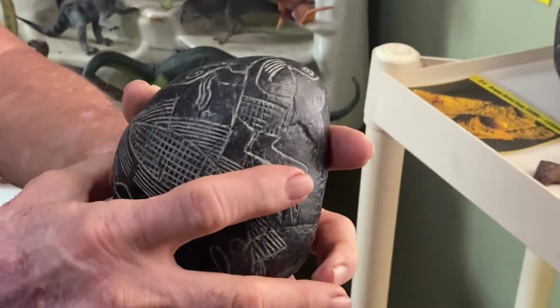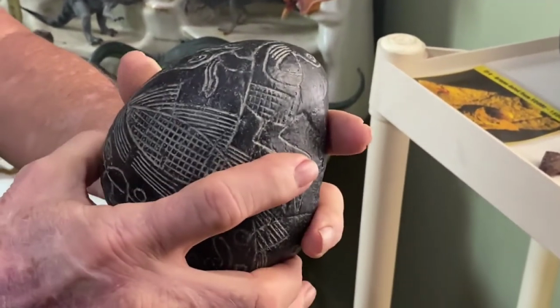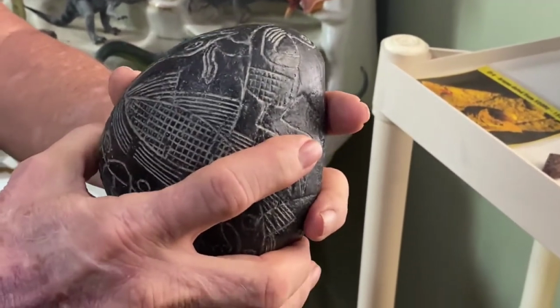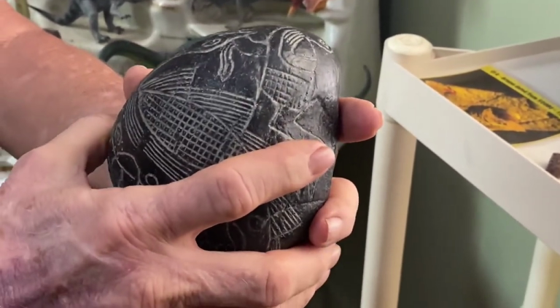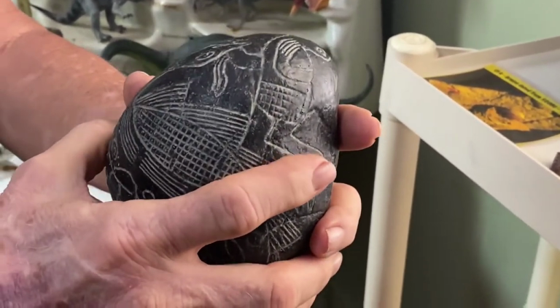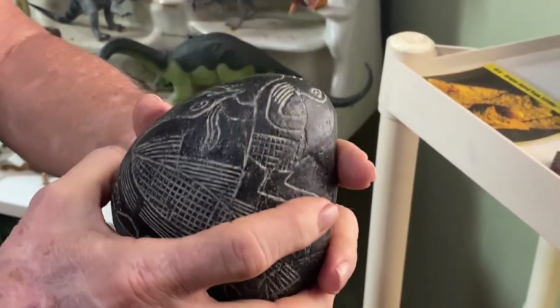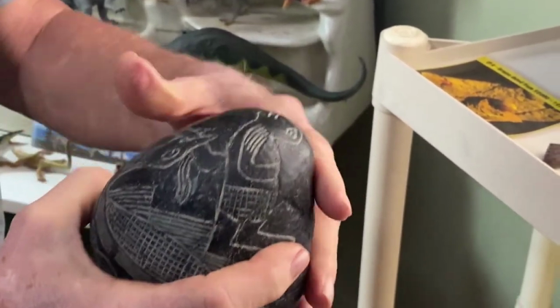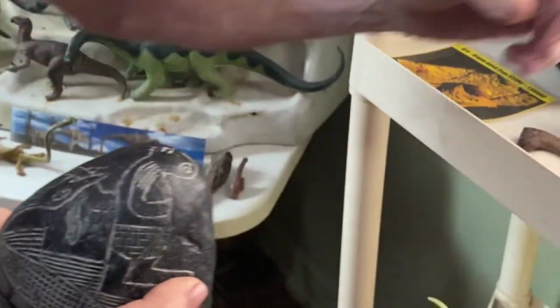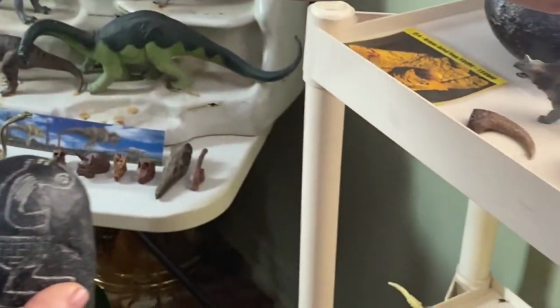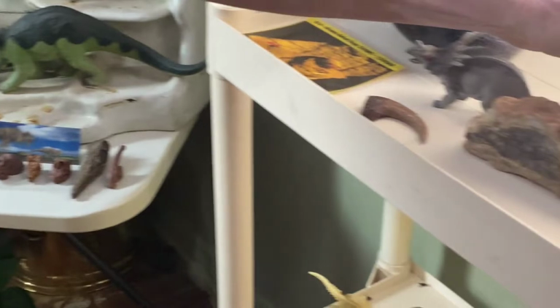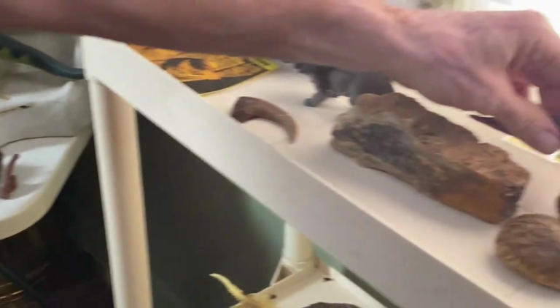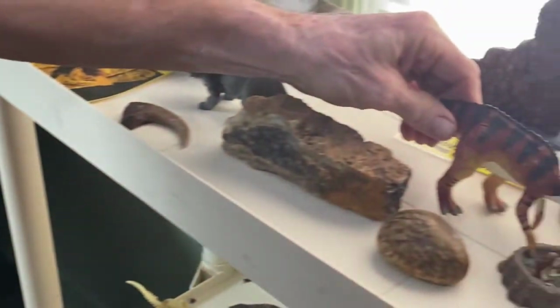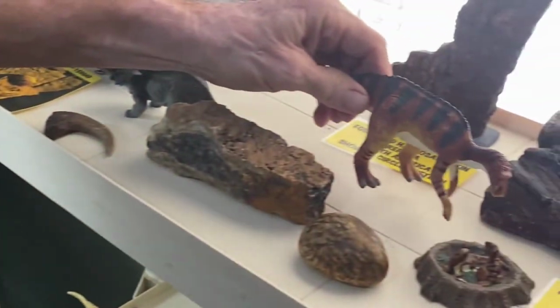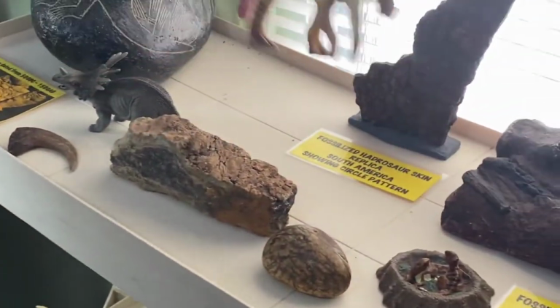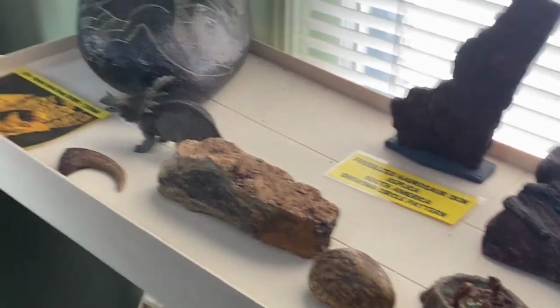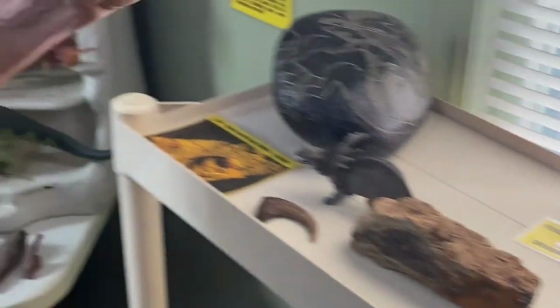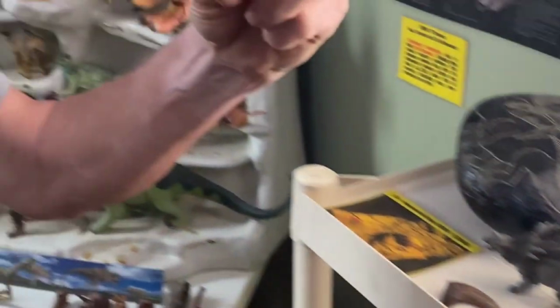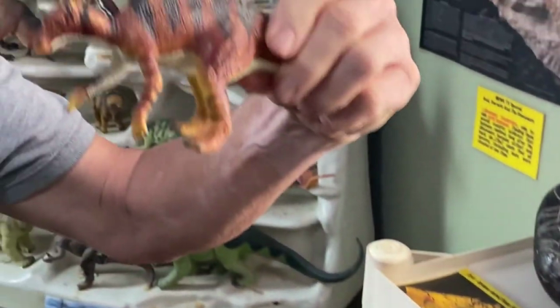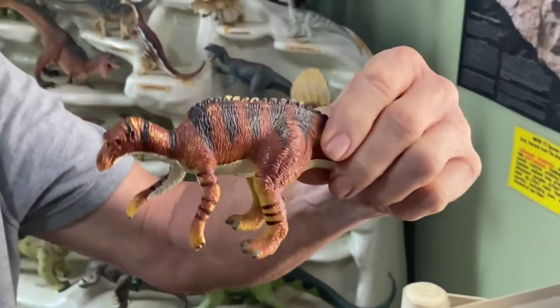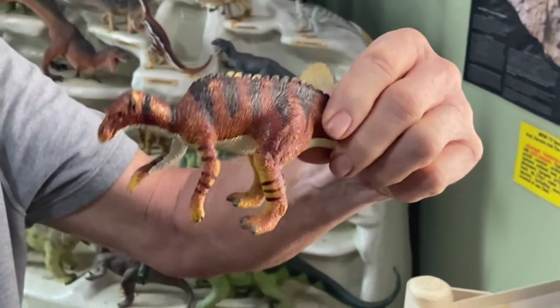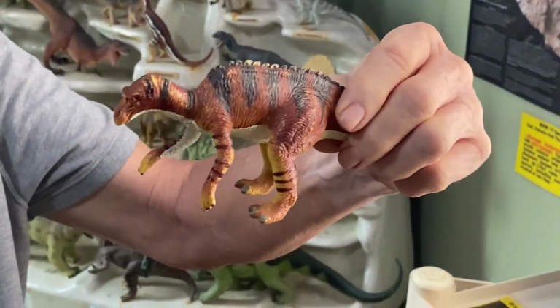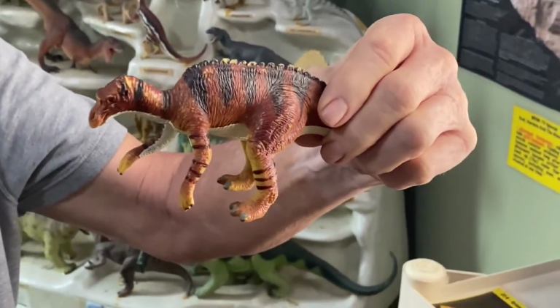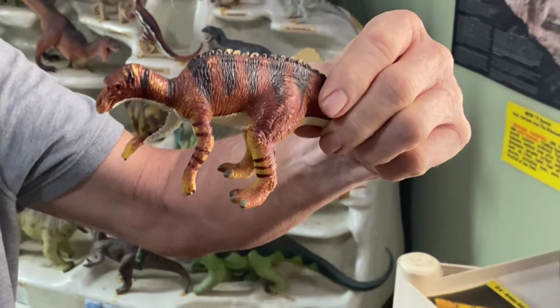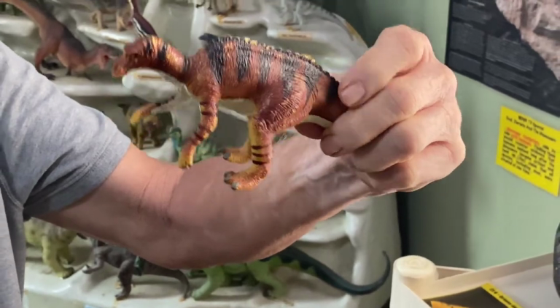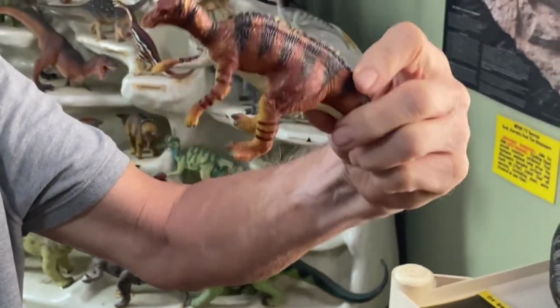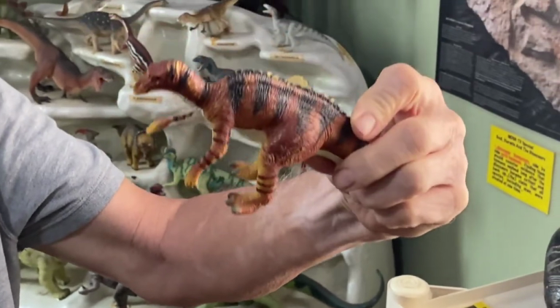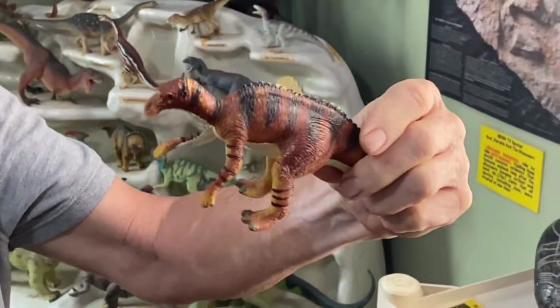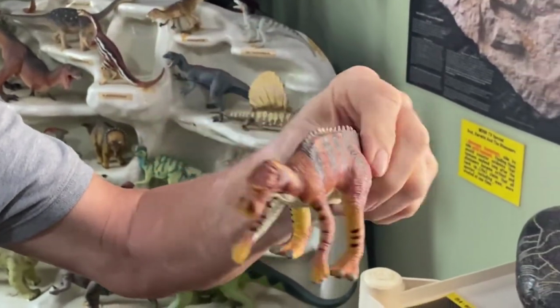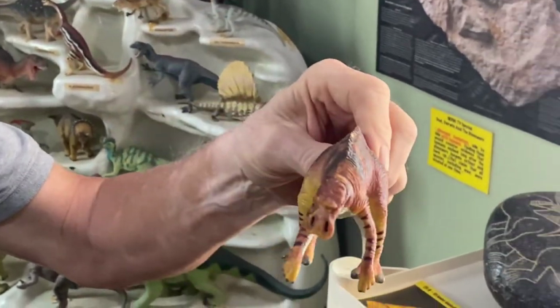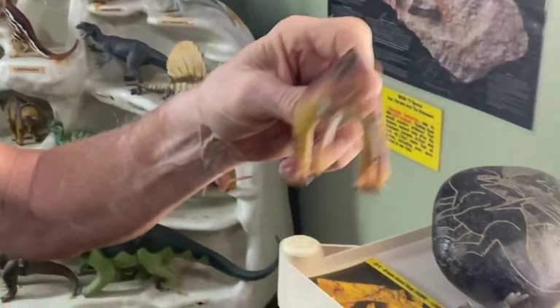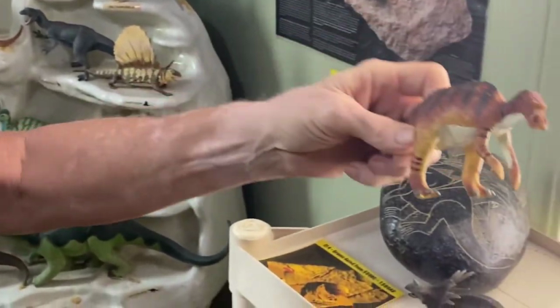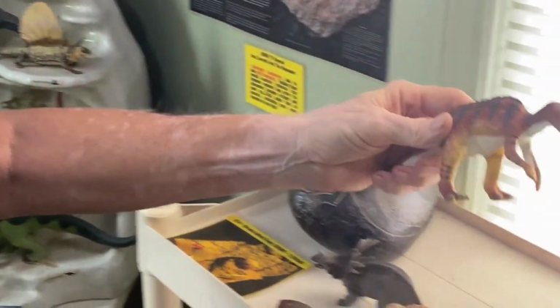Very seldom do you find a dinosaur in a museum where they've put flesh and skin on it that would show any circle pattern.